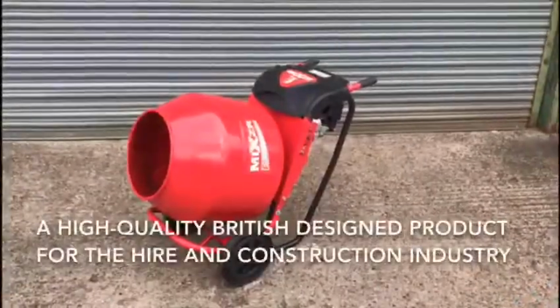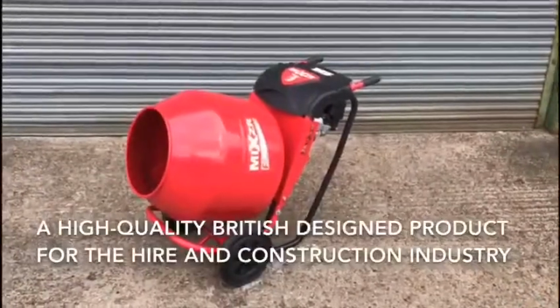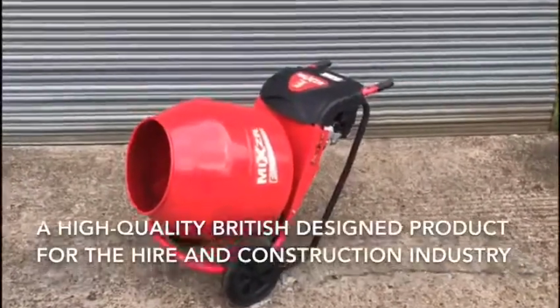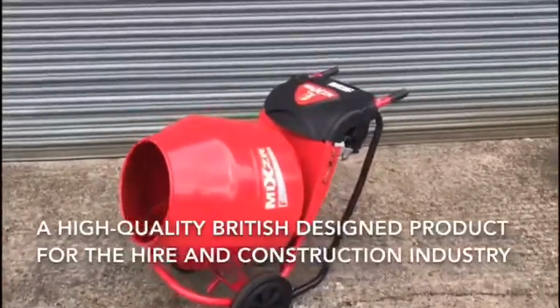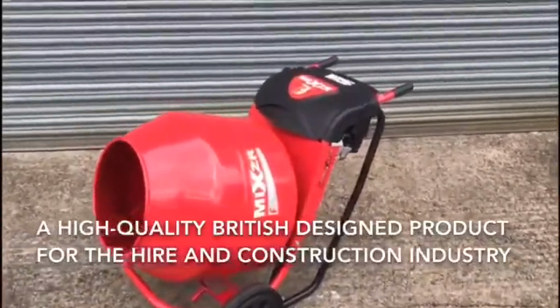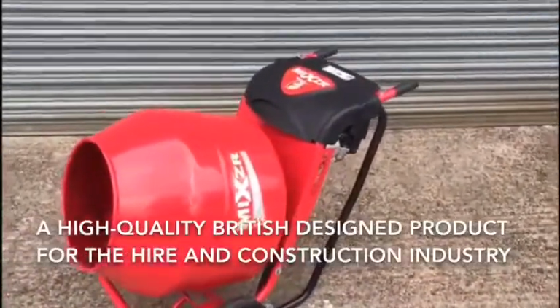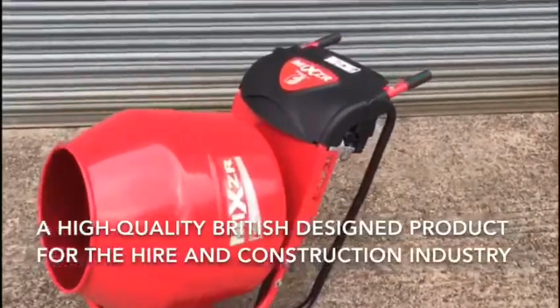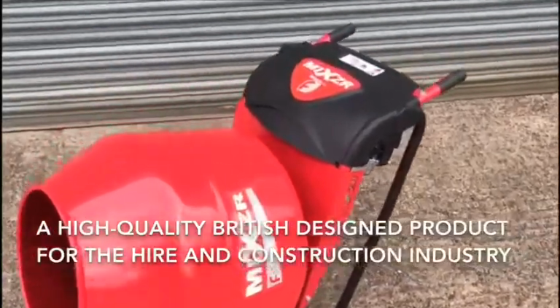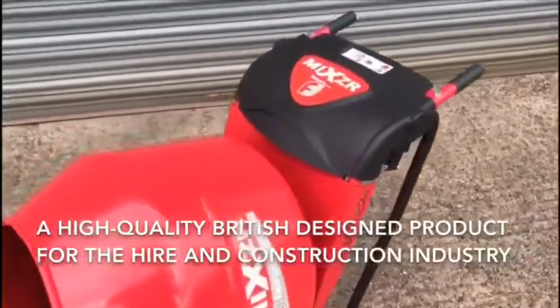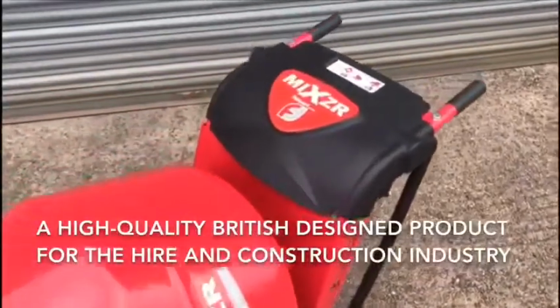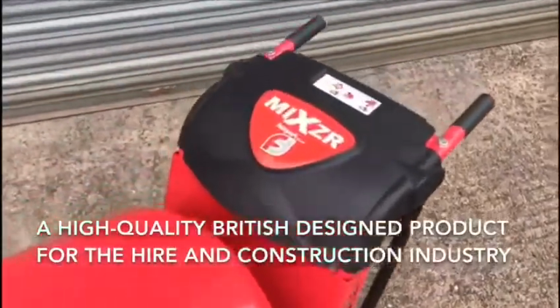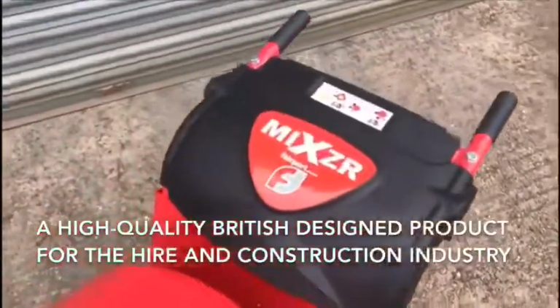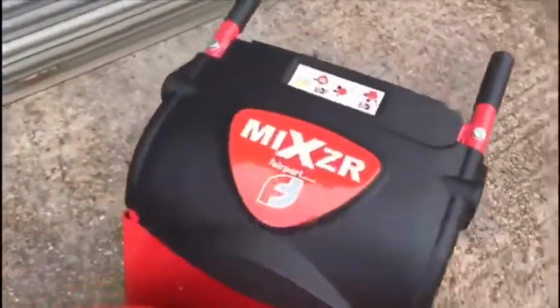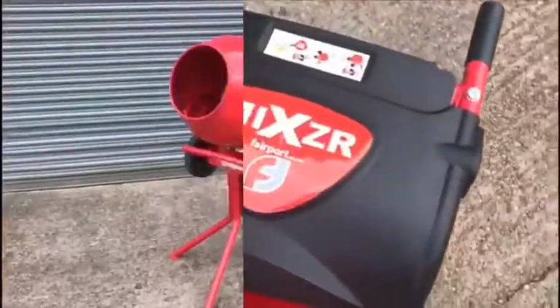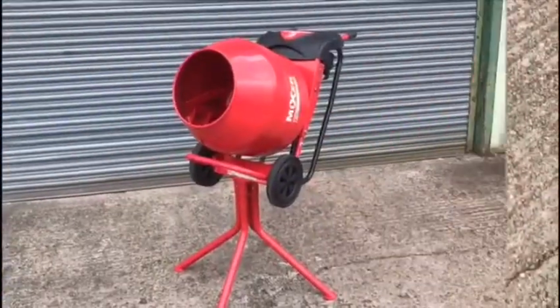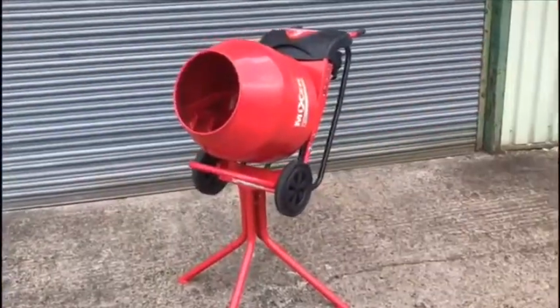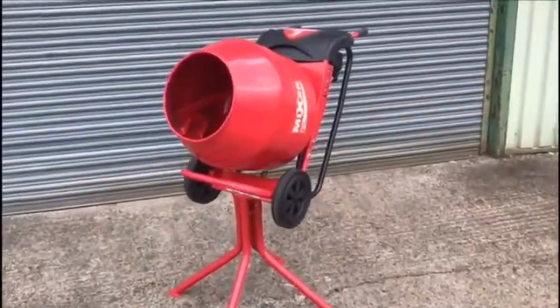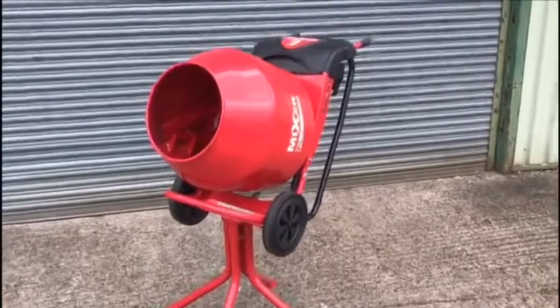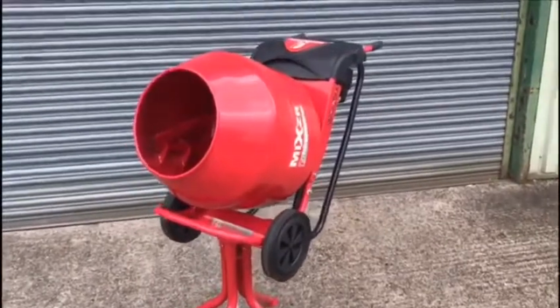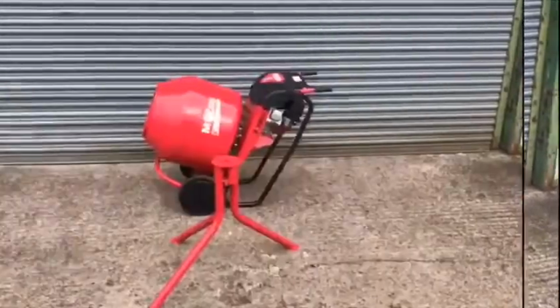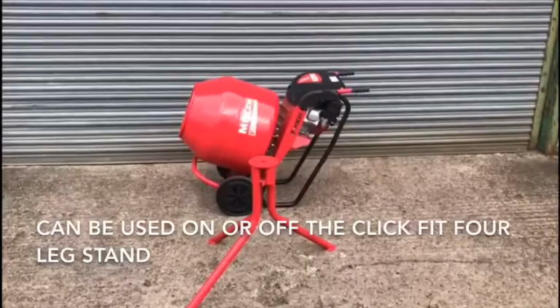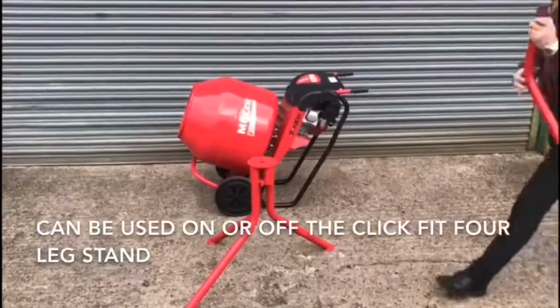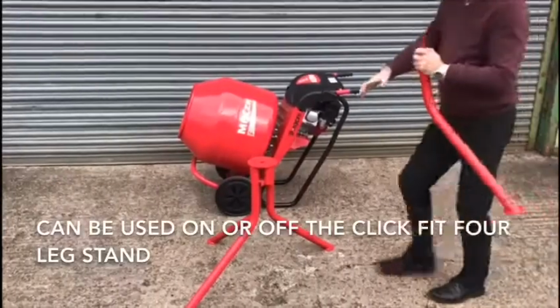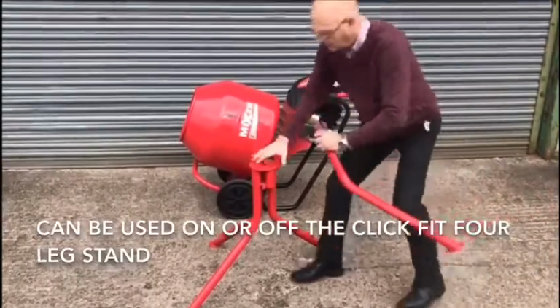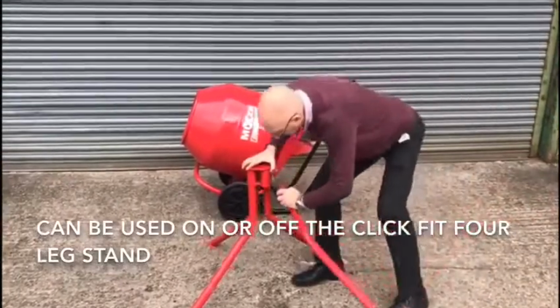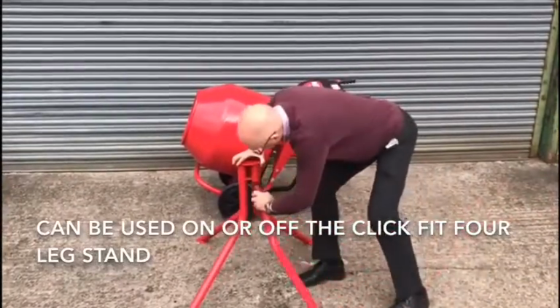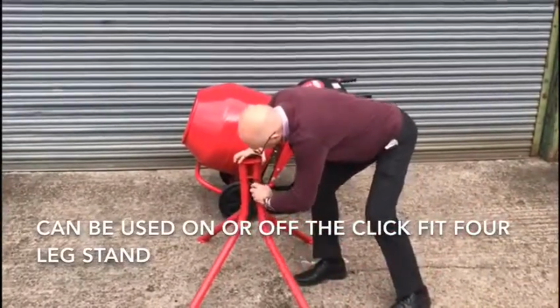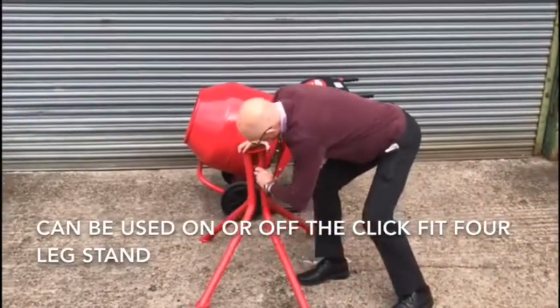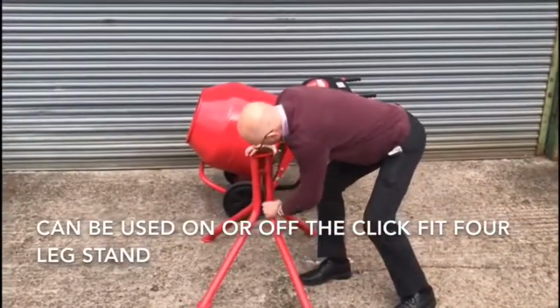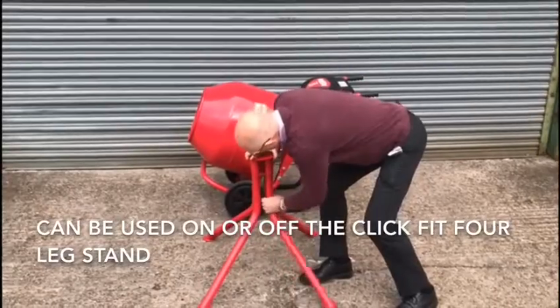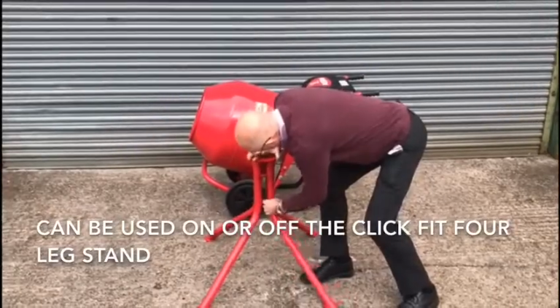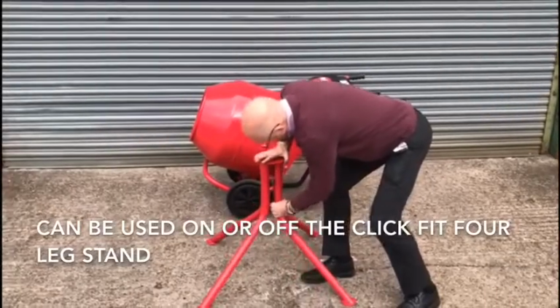Introducing the Fairport Petrol Mixer, a high quality British designed product for the hire and construction industry. The mixer can be used on or off the quick fit four leg stand.